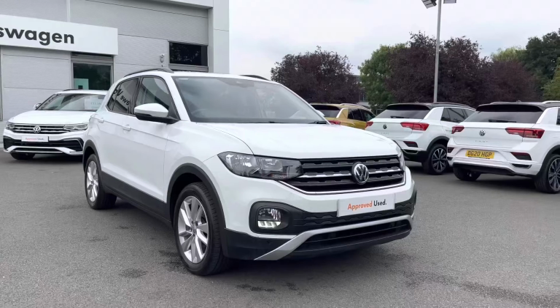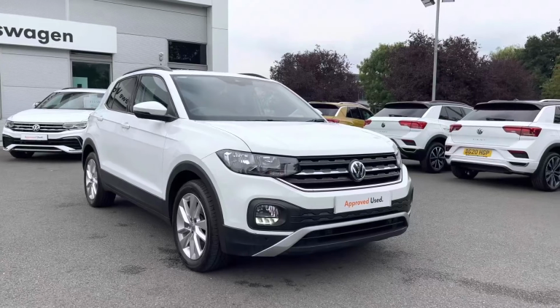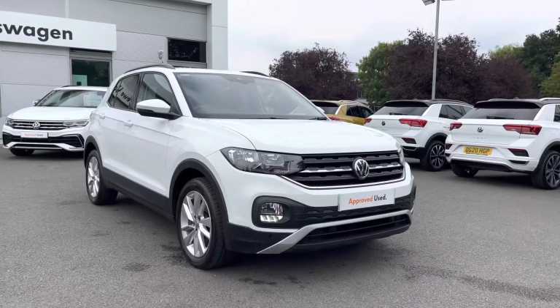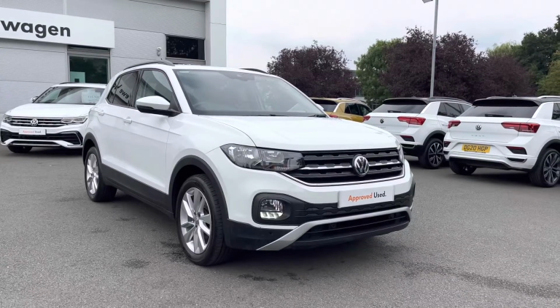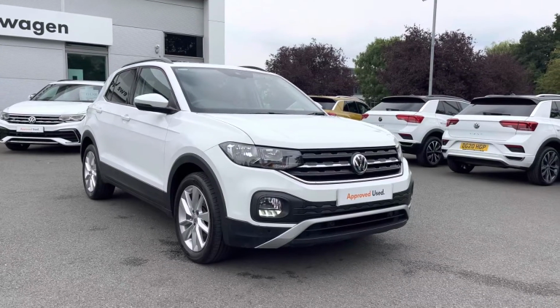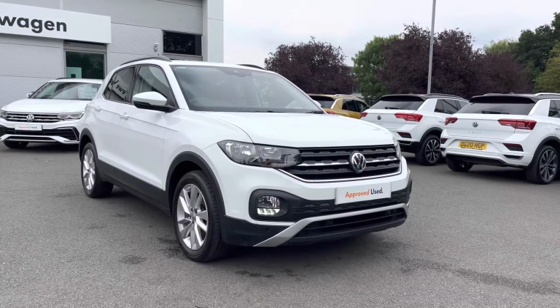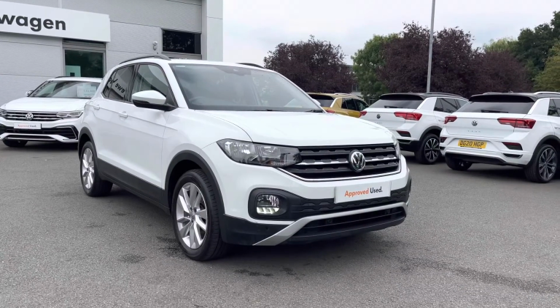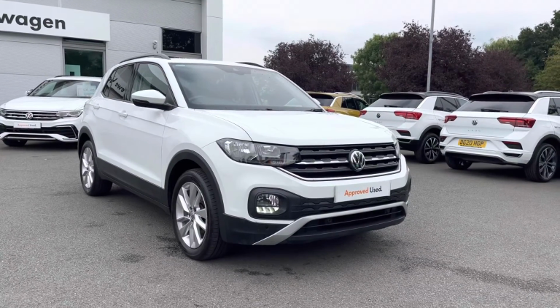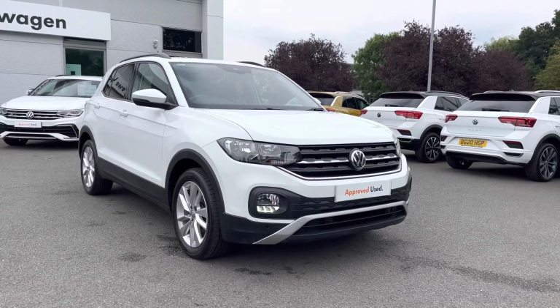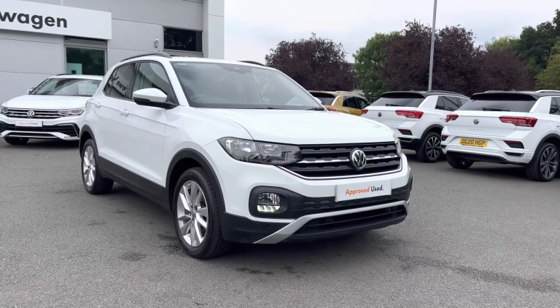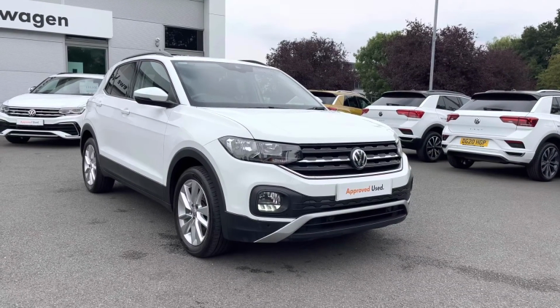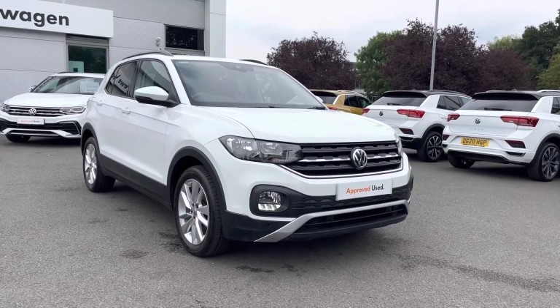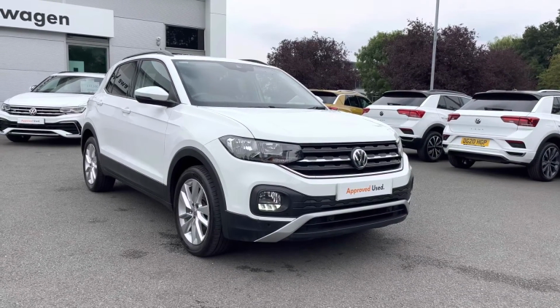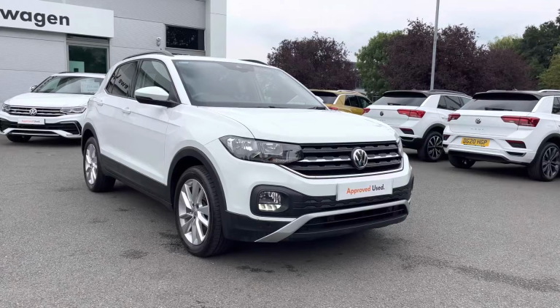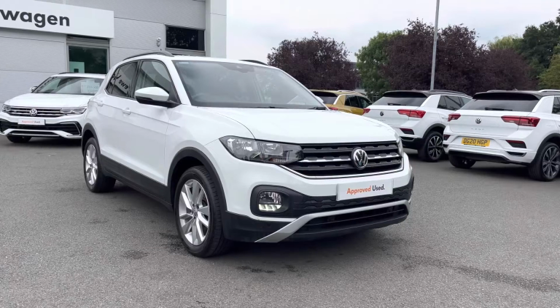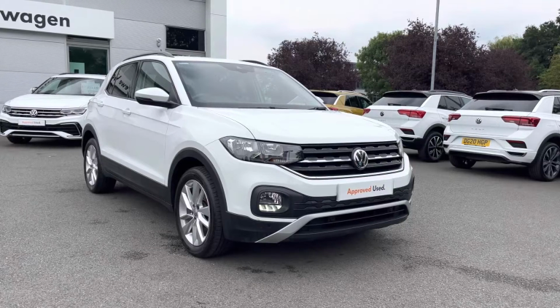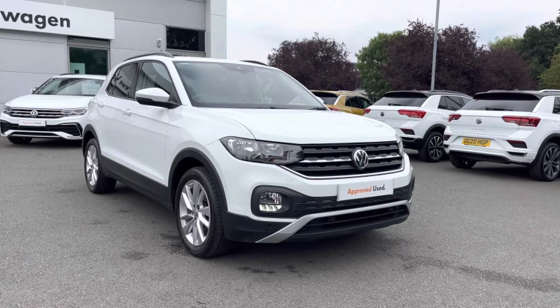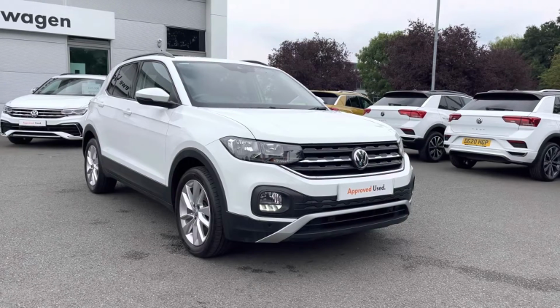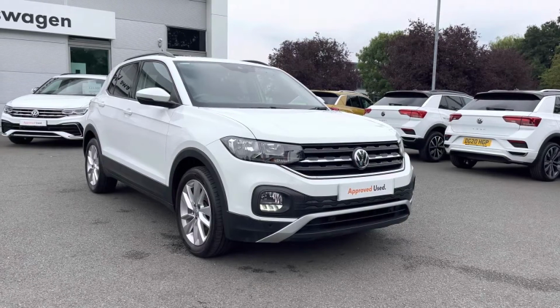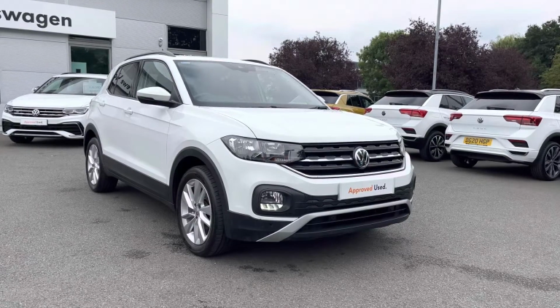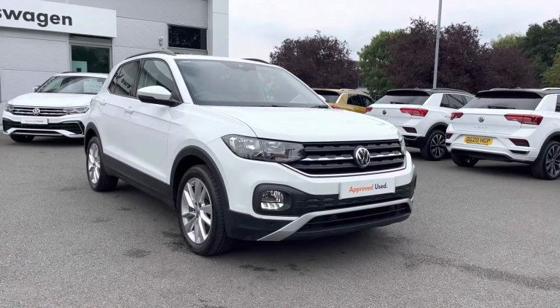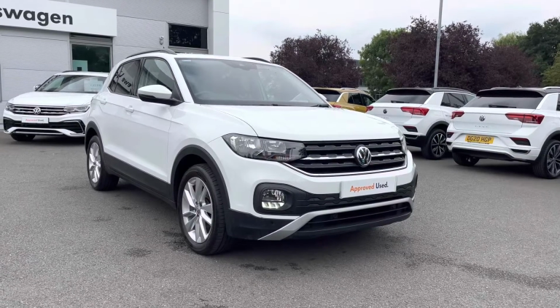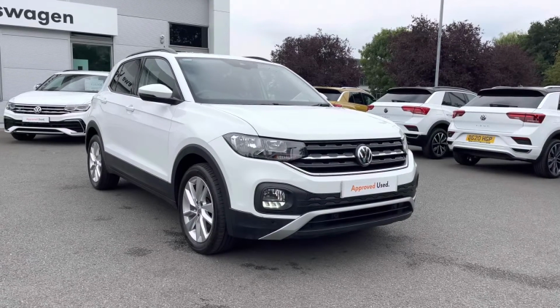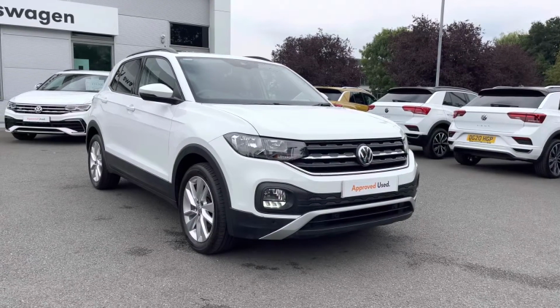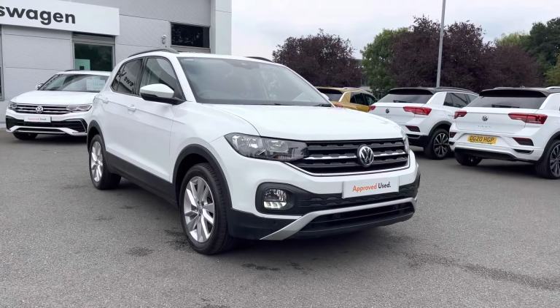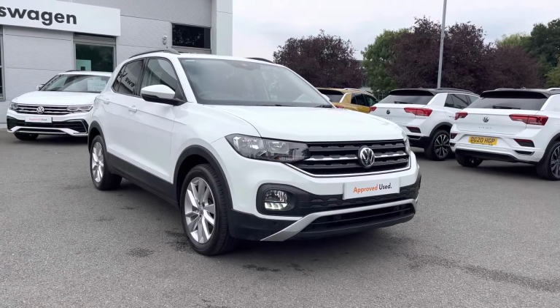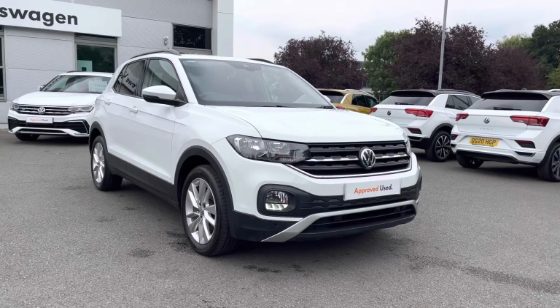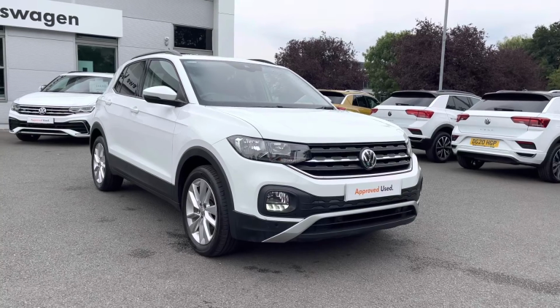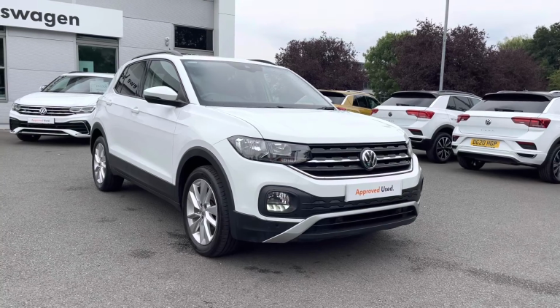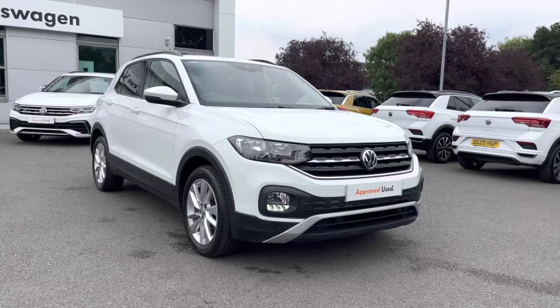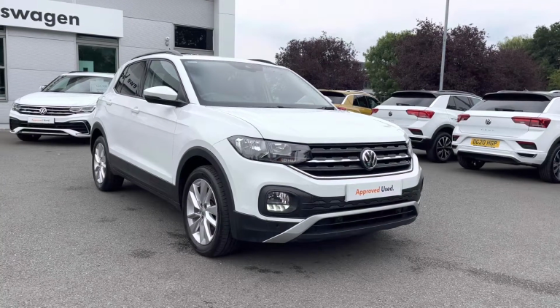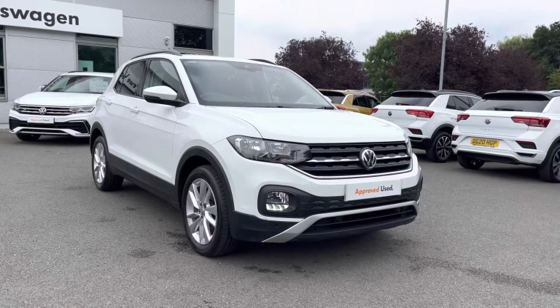Hello everyone and welcome to Crewe Volkswagen. Today I'll show you around this lovely T-Cross SE we've got for sale, finished in pure white. It features the 1.0L TSI petrol engine producing 95 PS, and that's mated to a 5-speed manual gearbox as well.